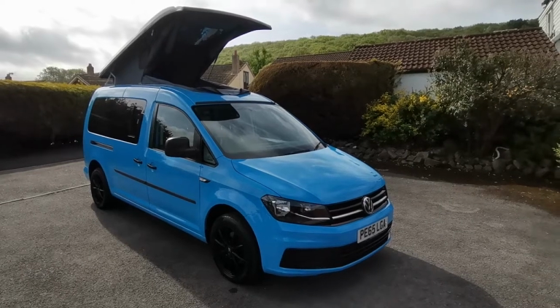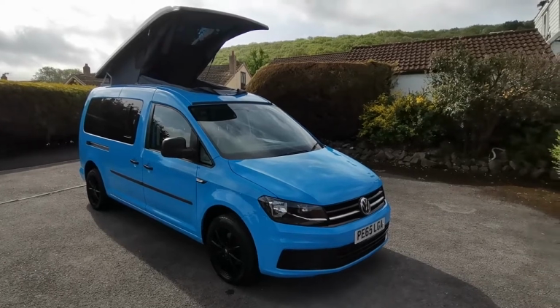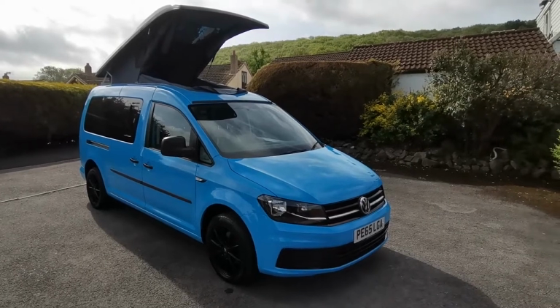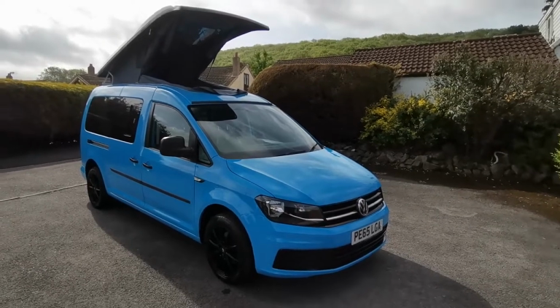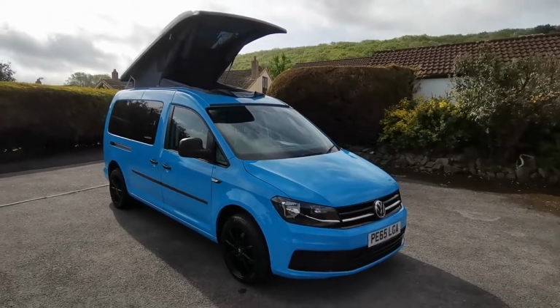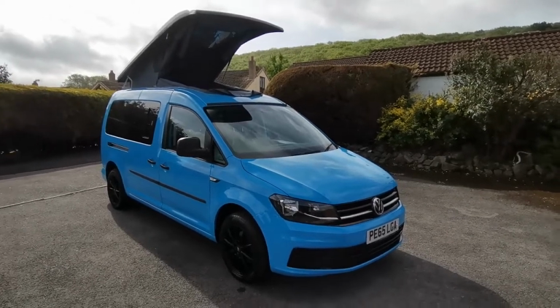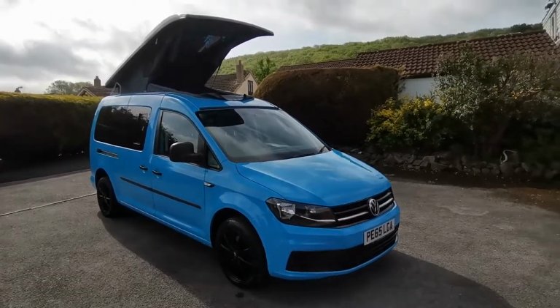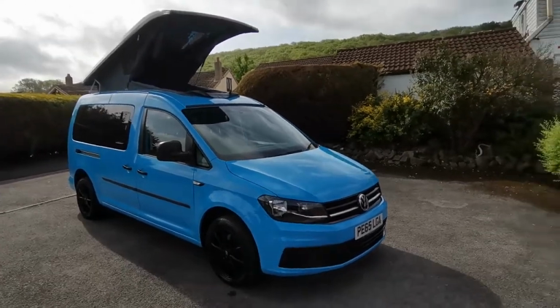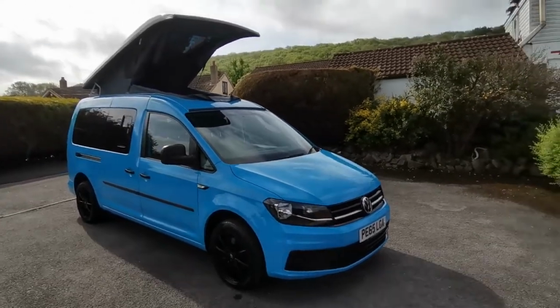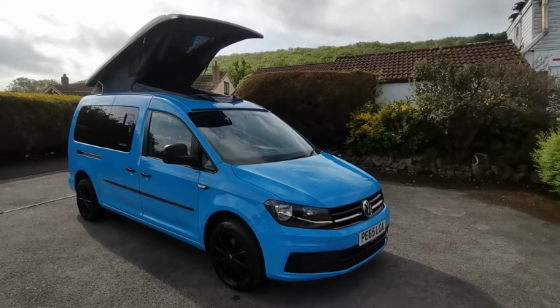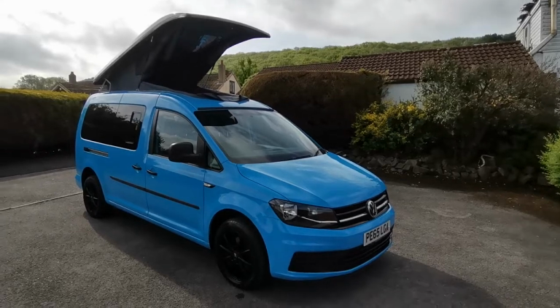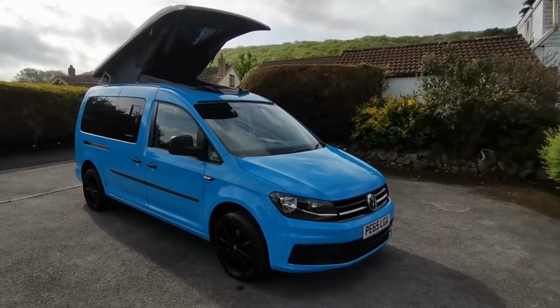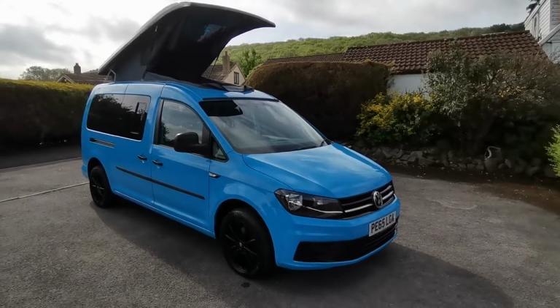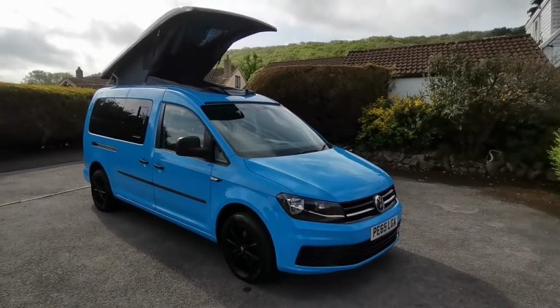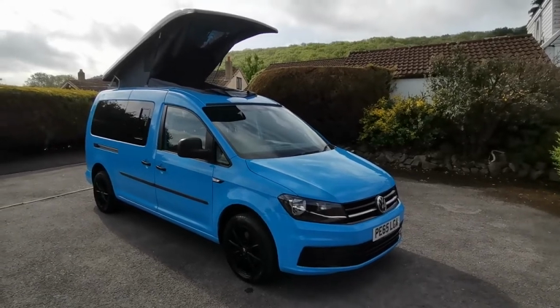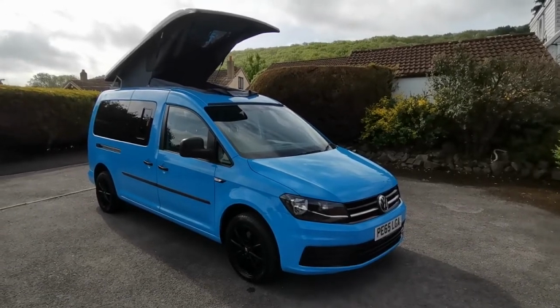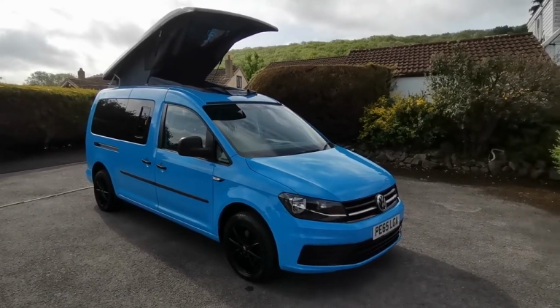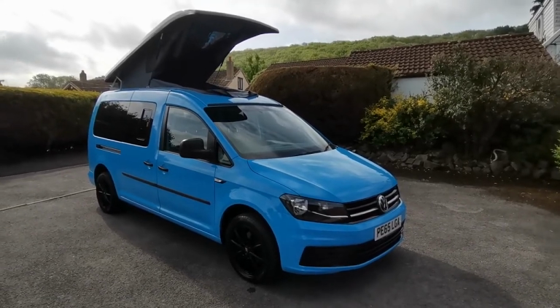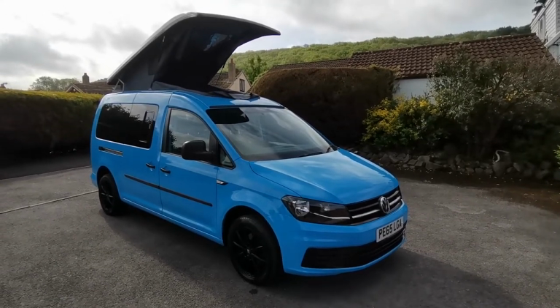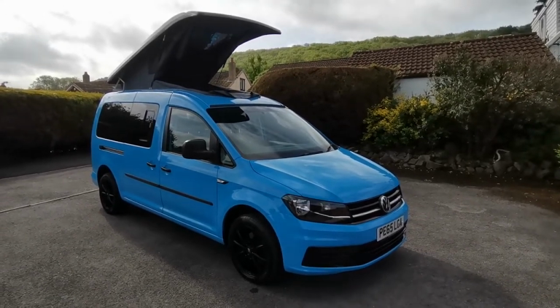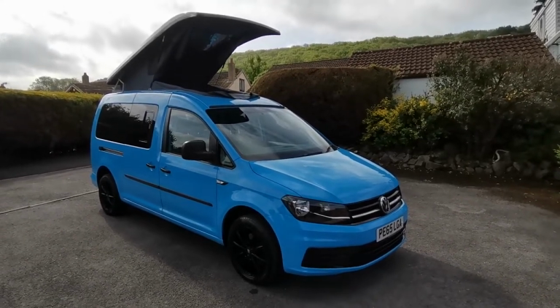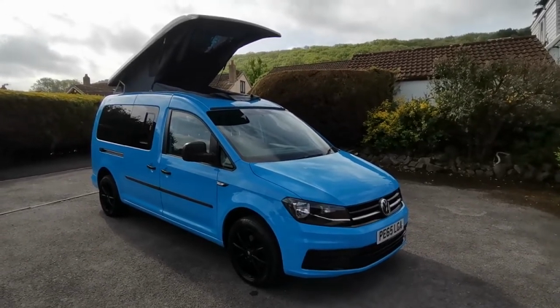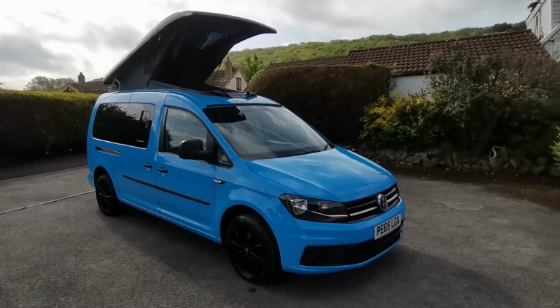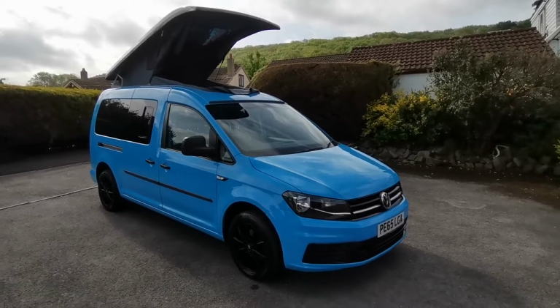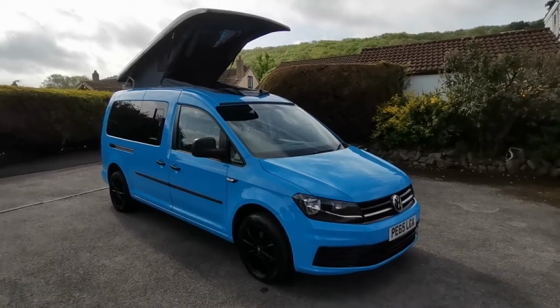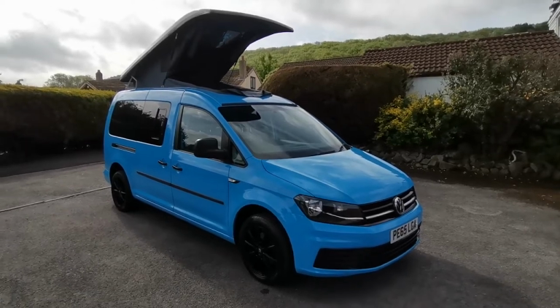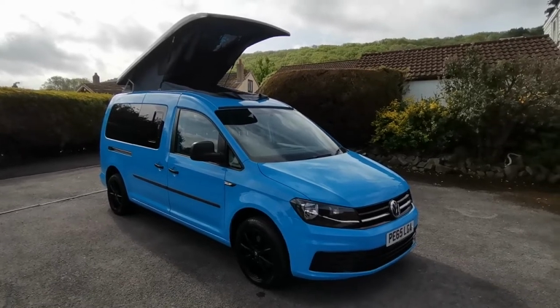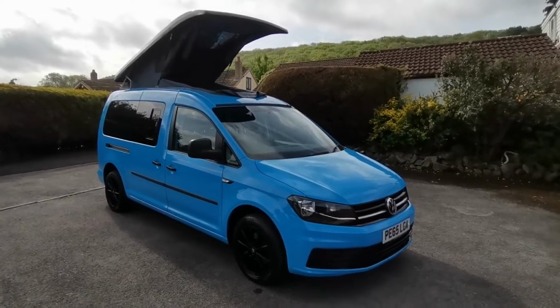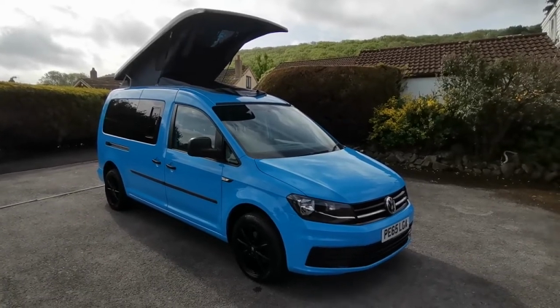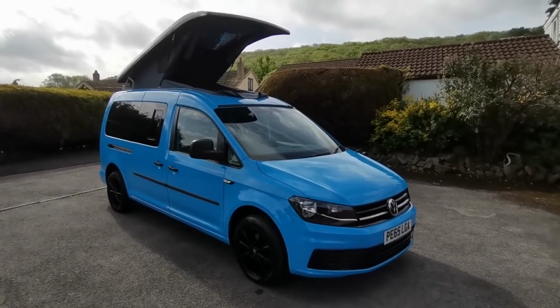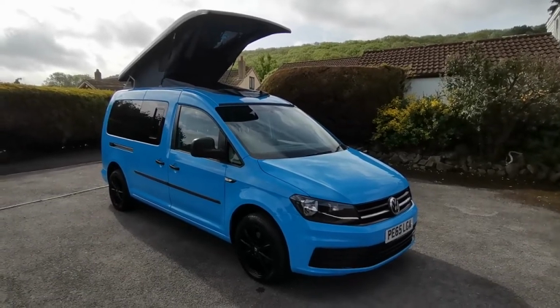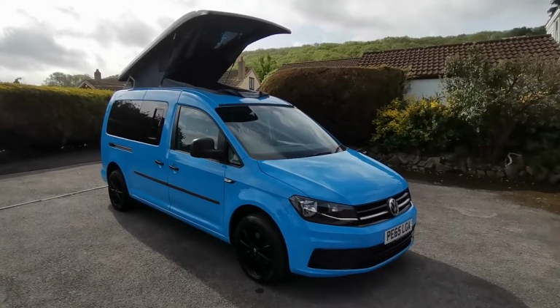Hi there folks, Paul from AW Leisure. Today I'd like to show you this 65 plate VW Caddy 1.6 TDI, 39,000 miles from new, that's just been converted into our two berth canvas camper.